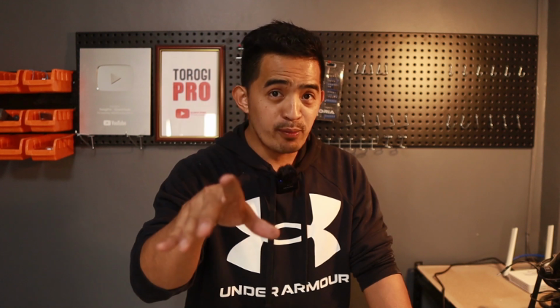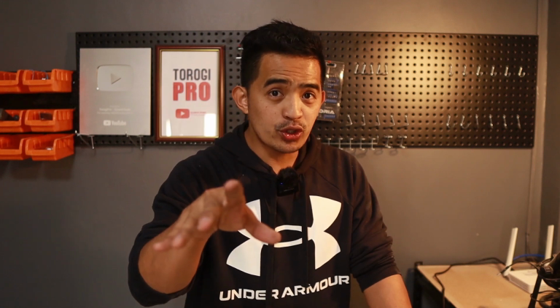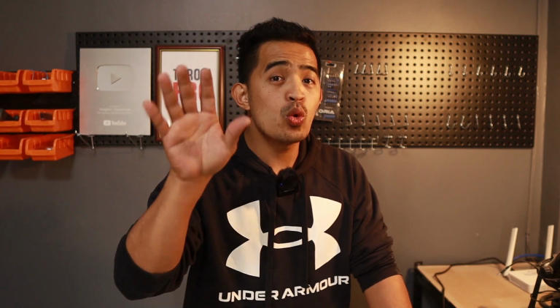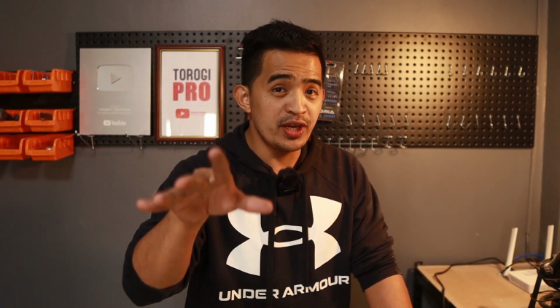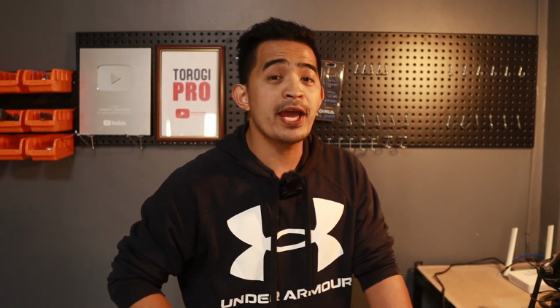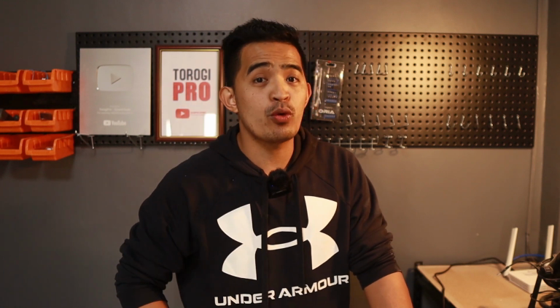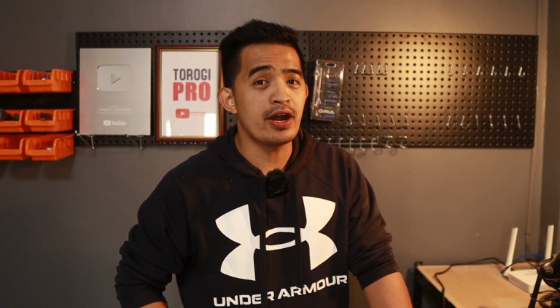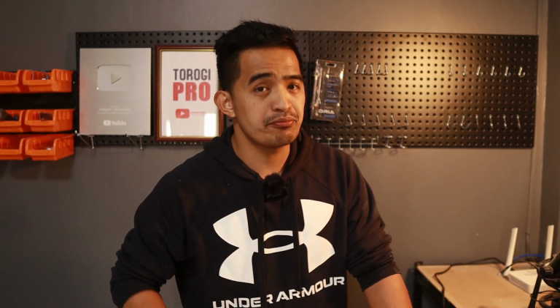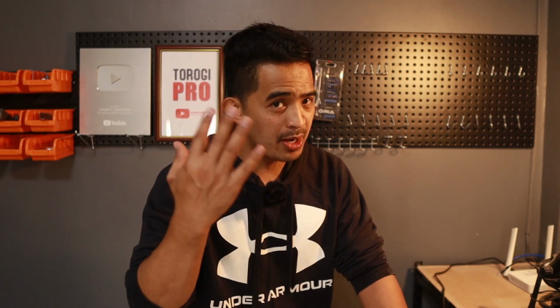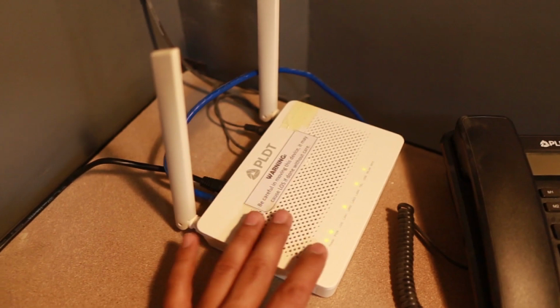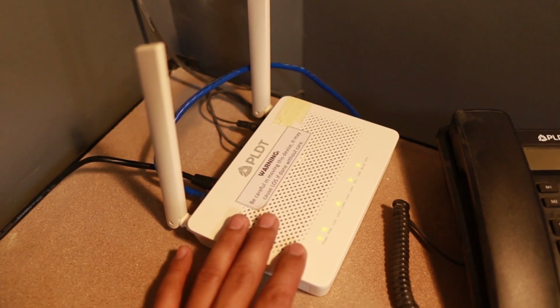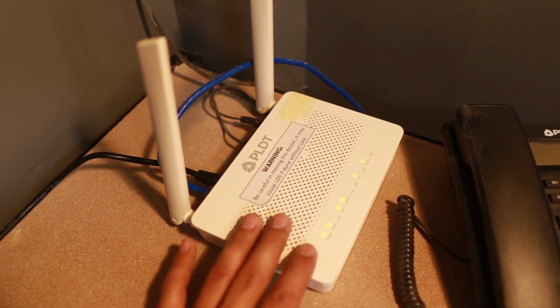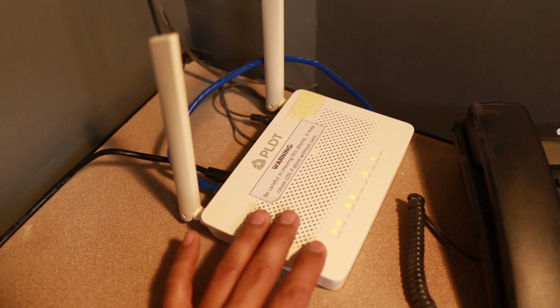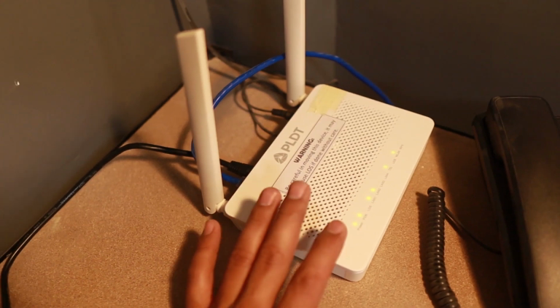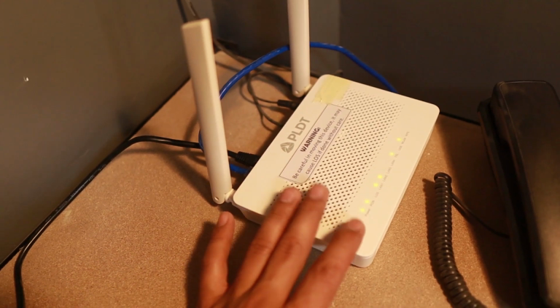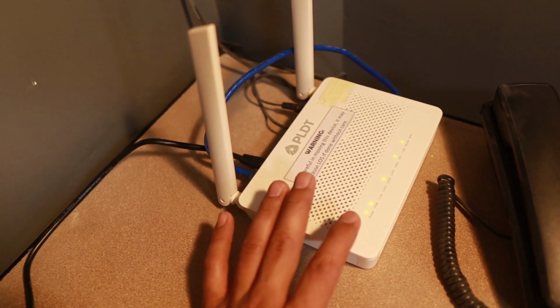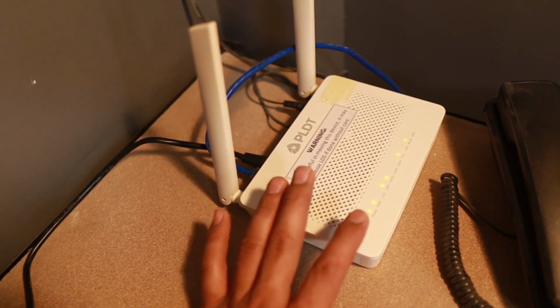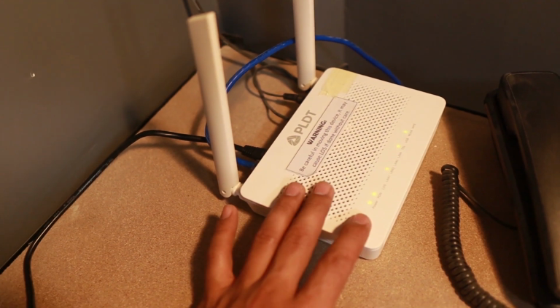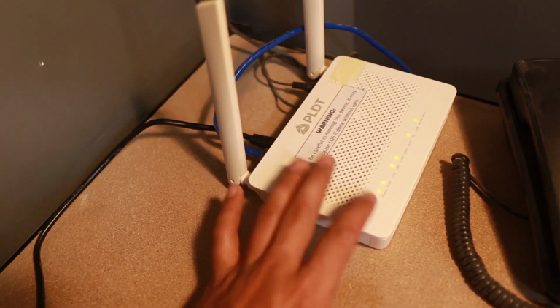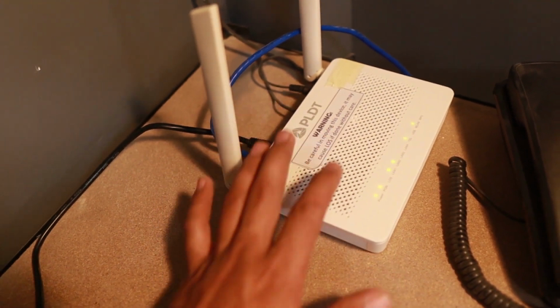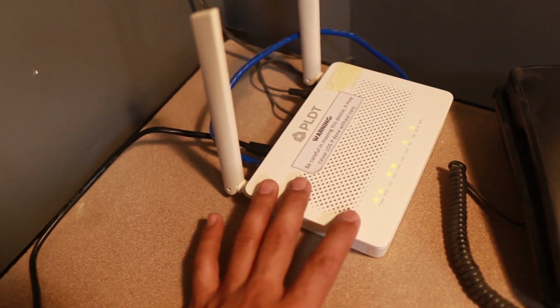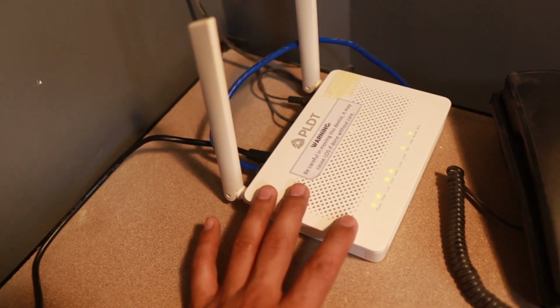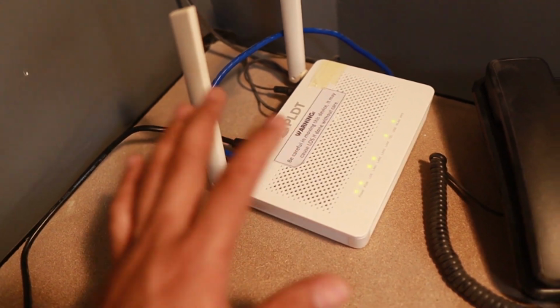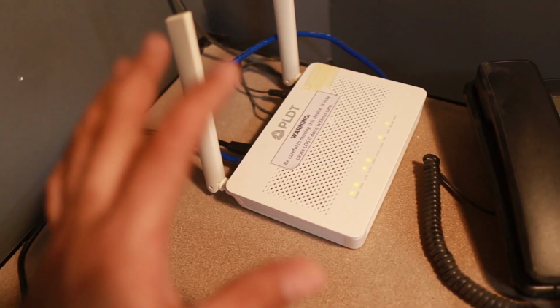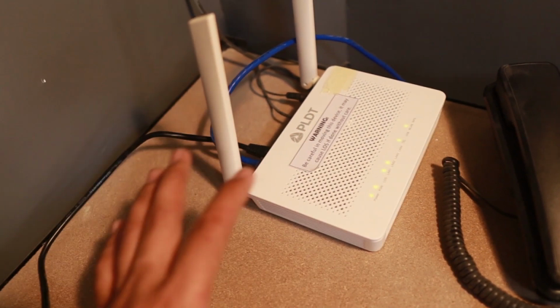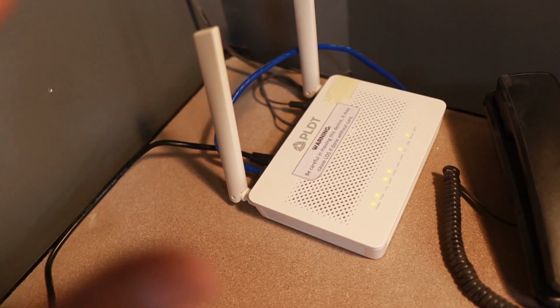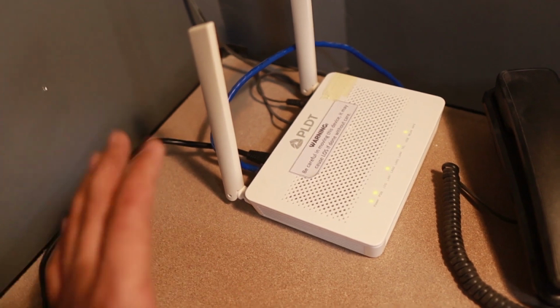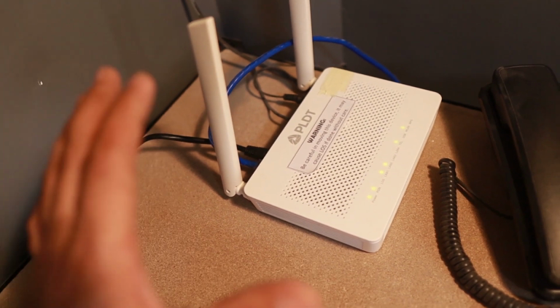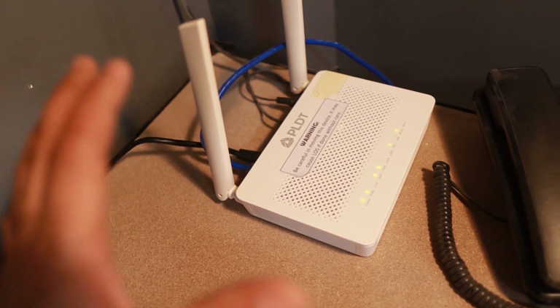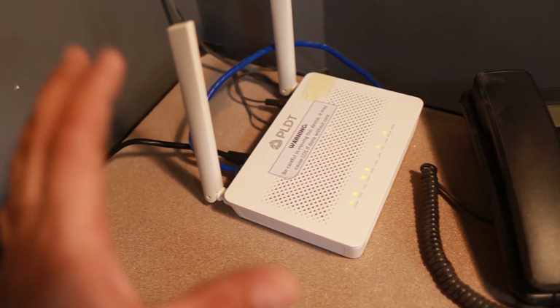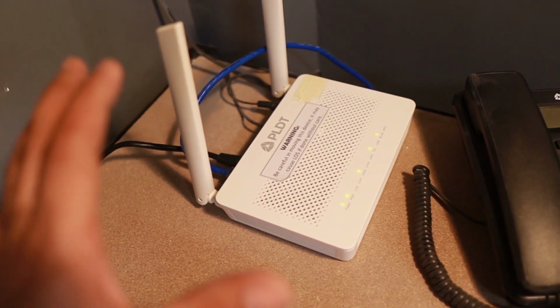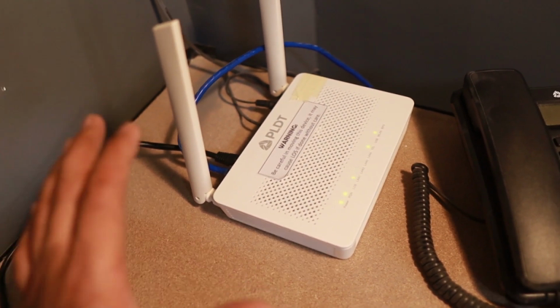I'm going to show you why you need to buy a better Wi-Fi router. This is my Wi-Fi router here, connected by the internet service provider named PLDT. This comes along with my subscription of 100 megabits per second.